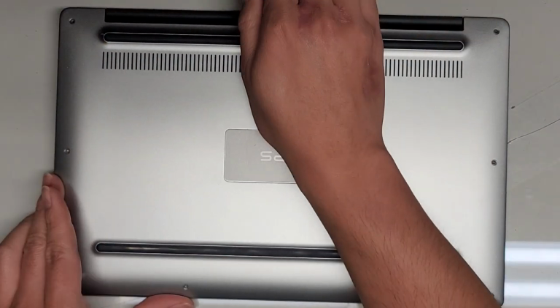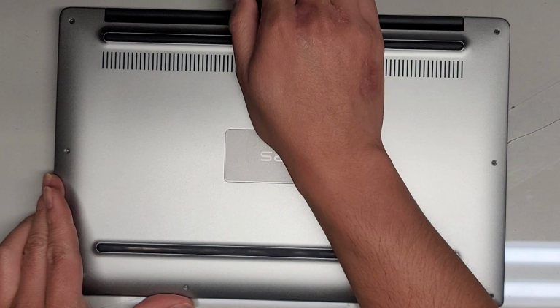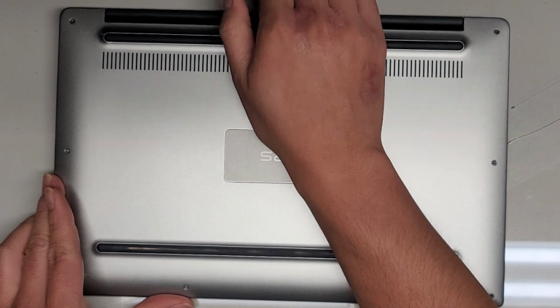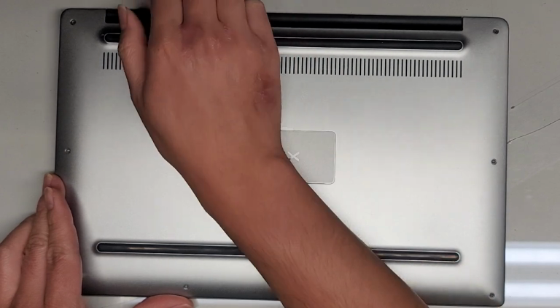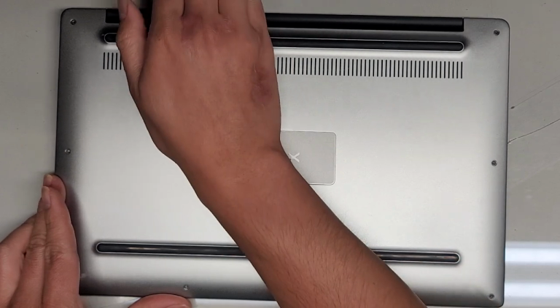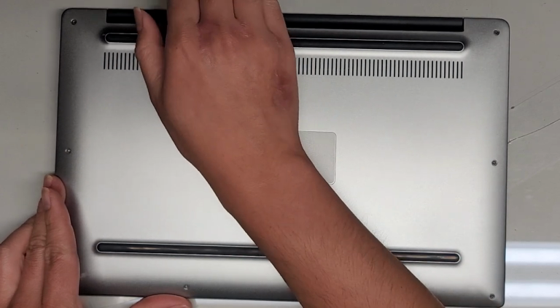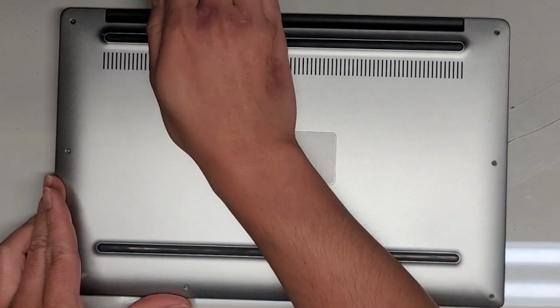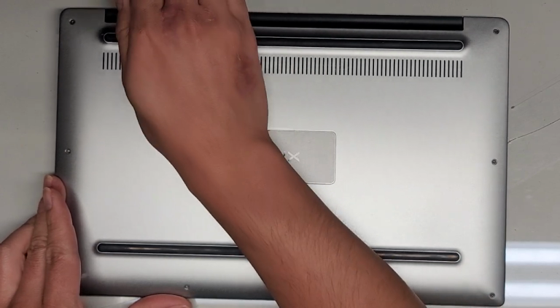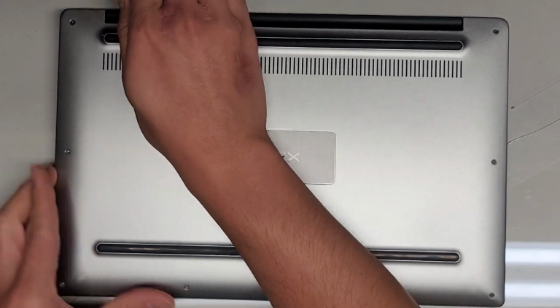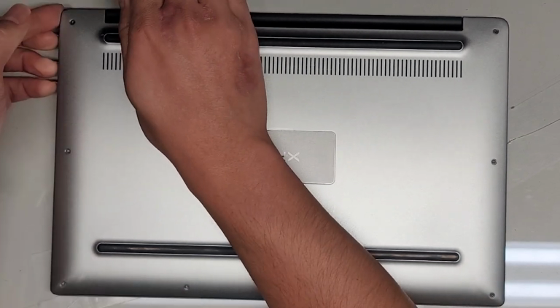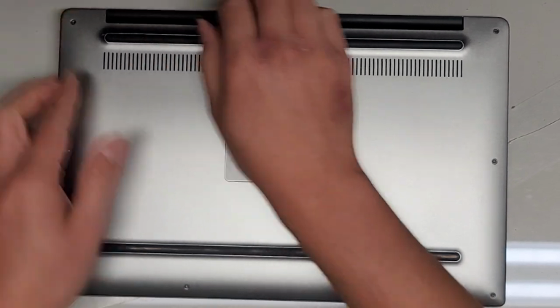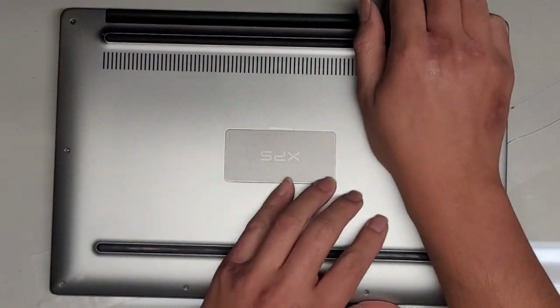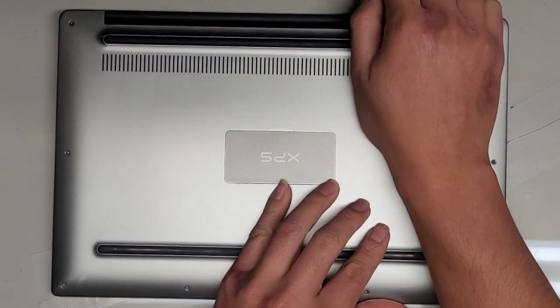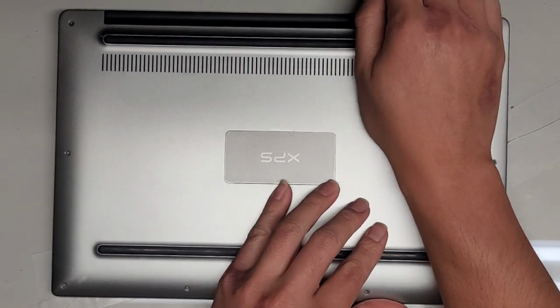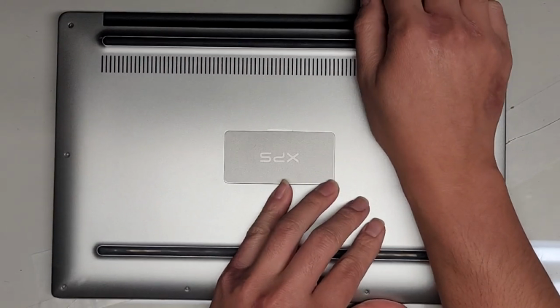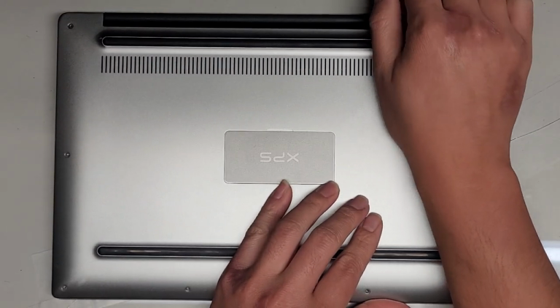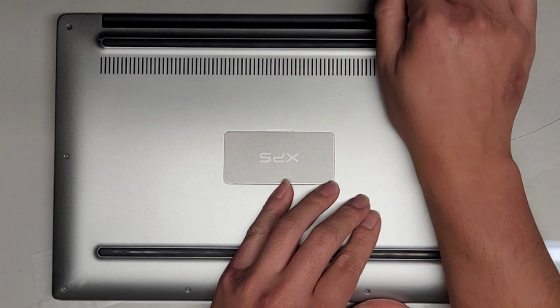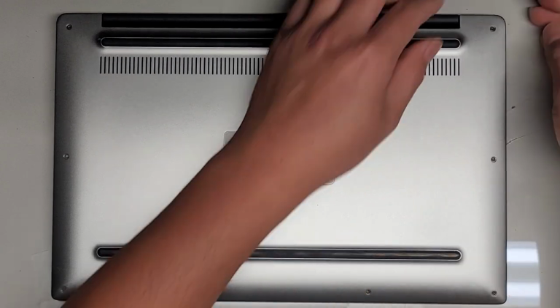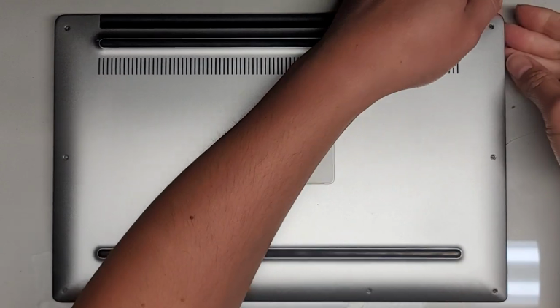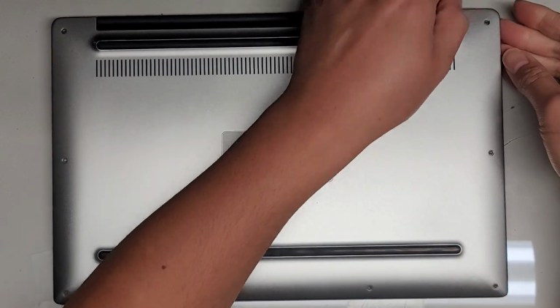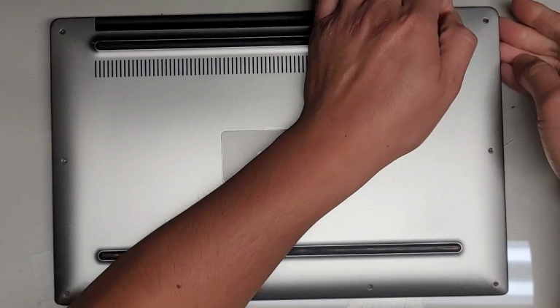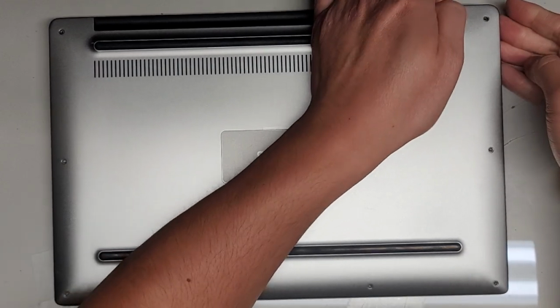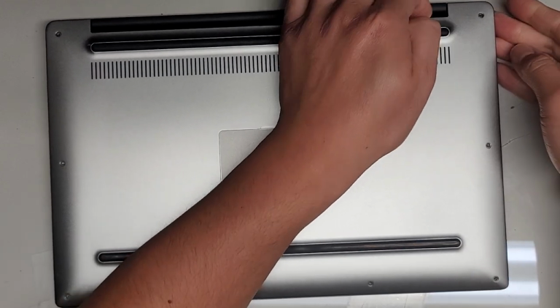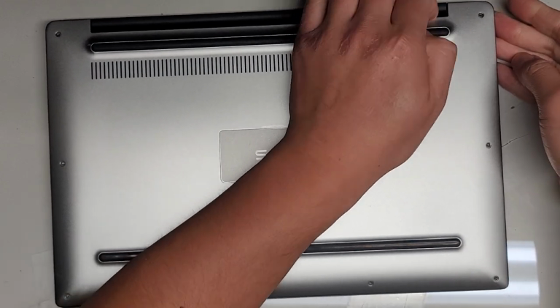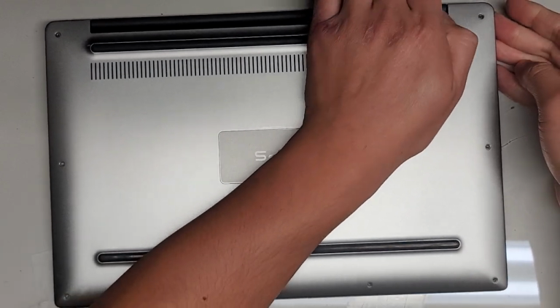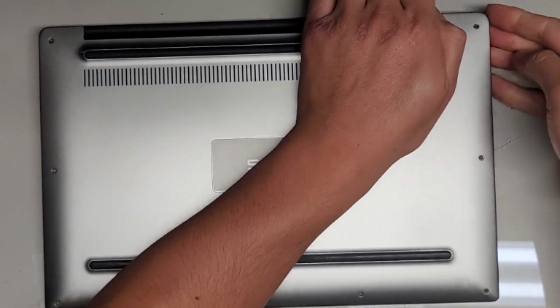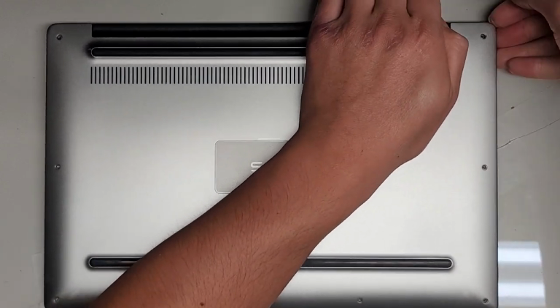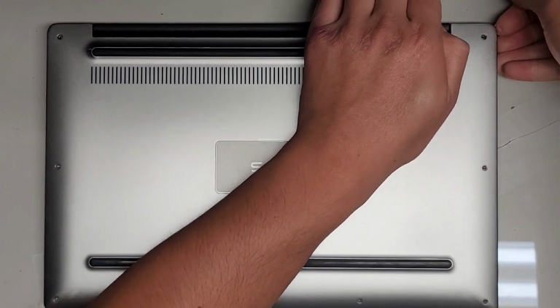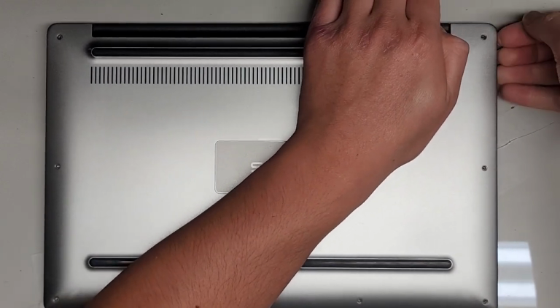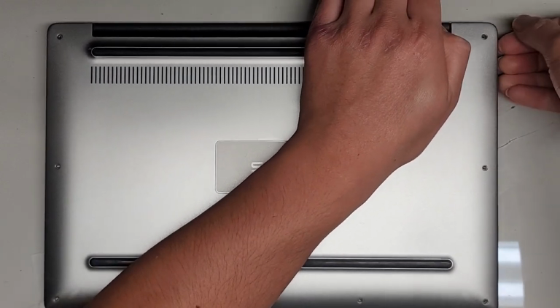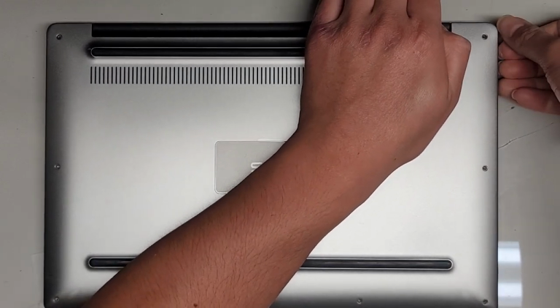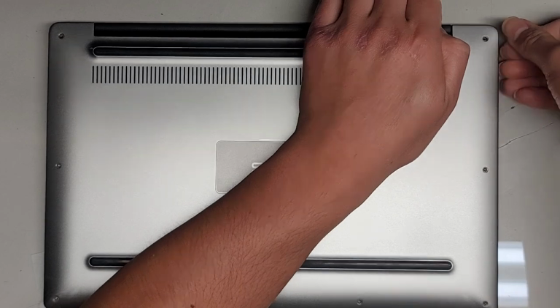Usually you can't really — as you can see, it's hard to pull this. Actually, we got a little bit to lift here. So if you're lucky you can kind of get a bit of this to lift up by pulling up on this, and then you can kind of go around the sides.